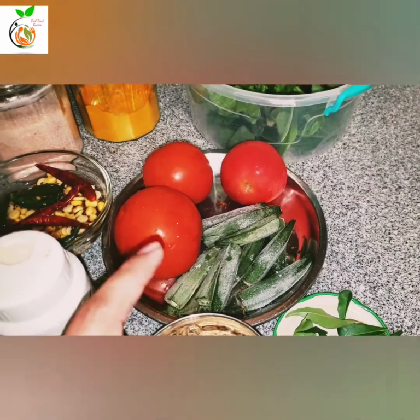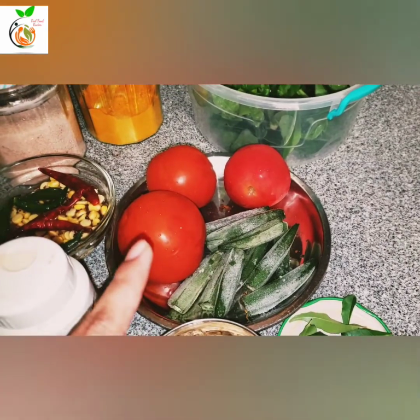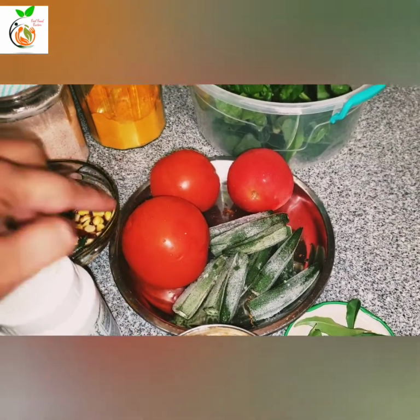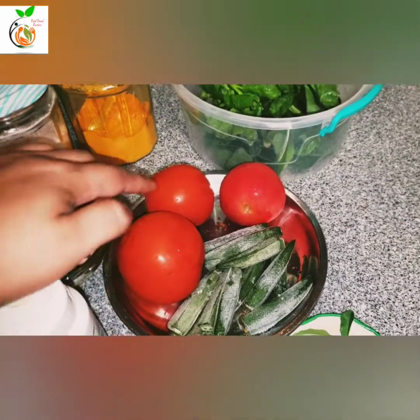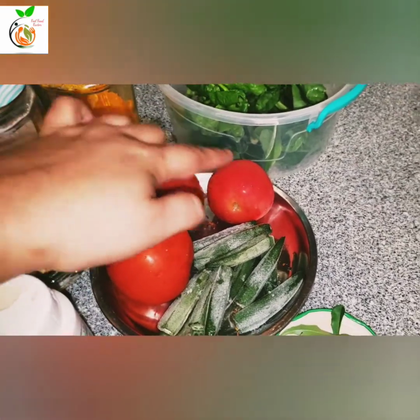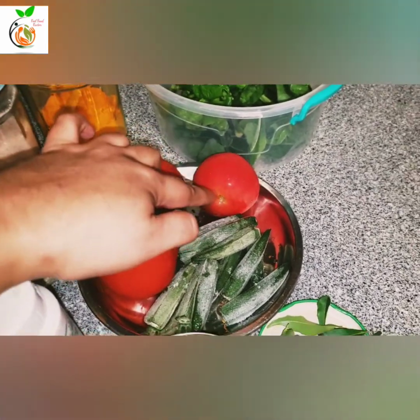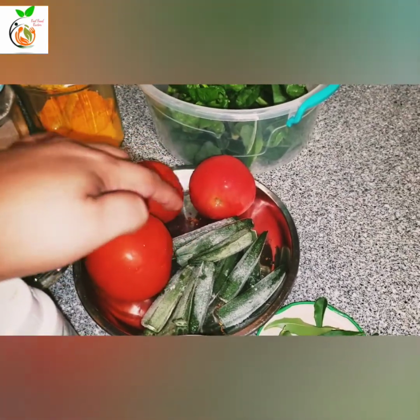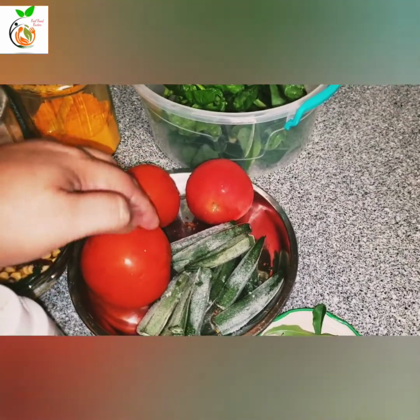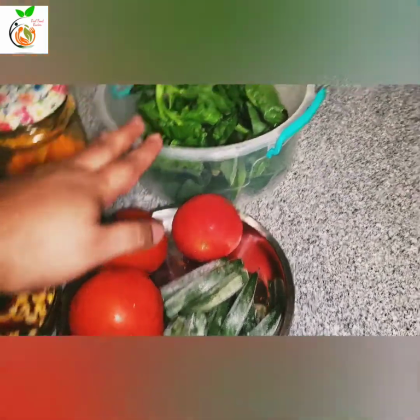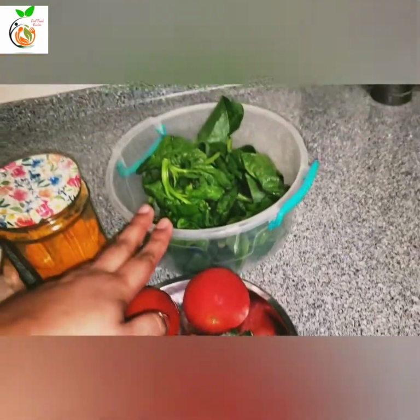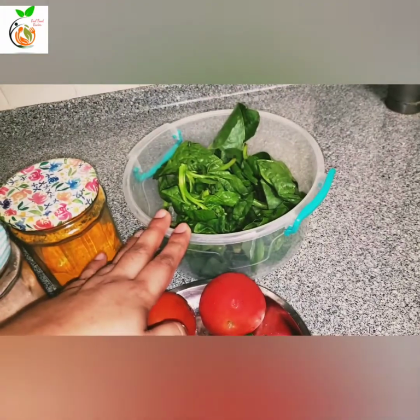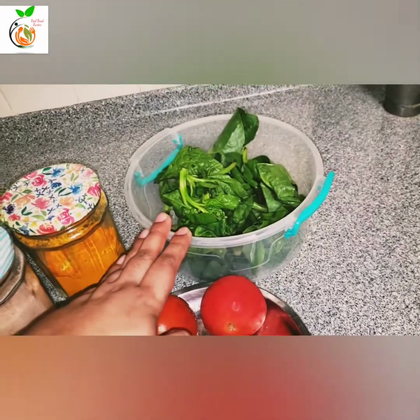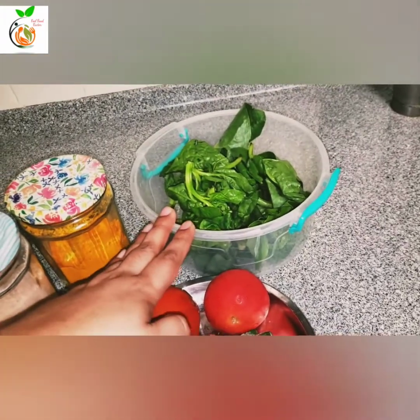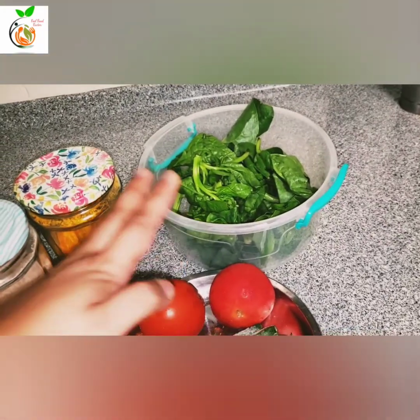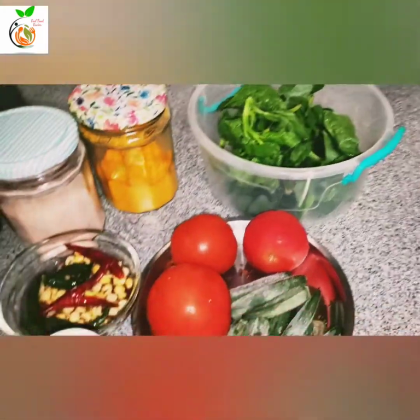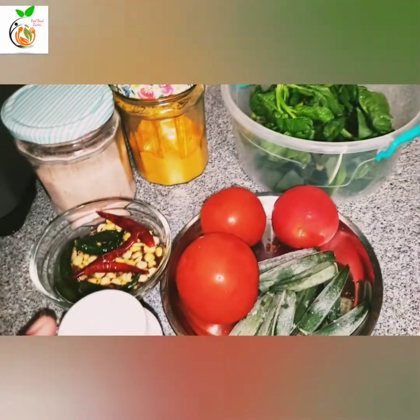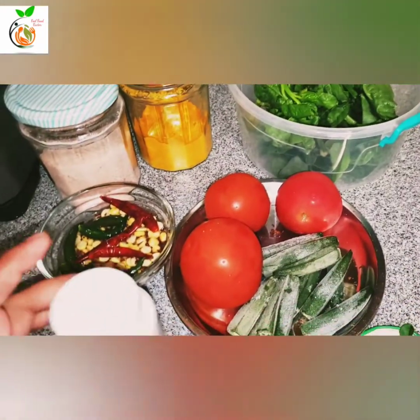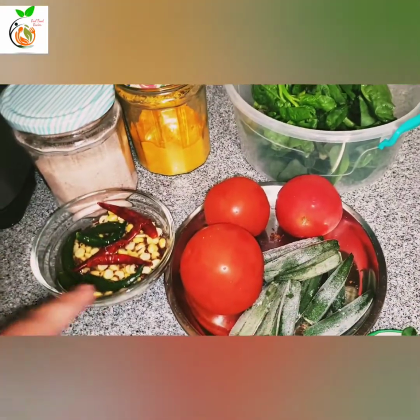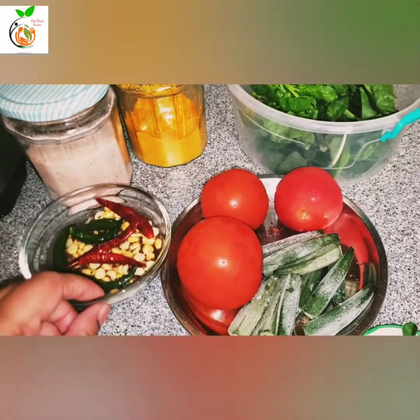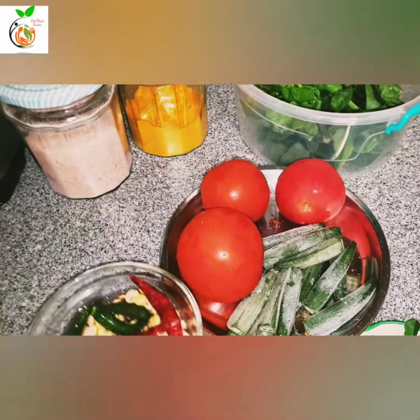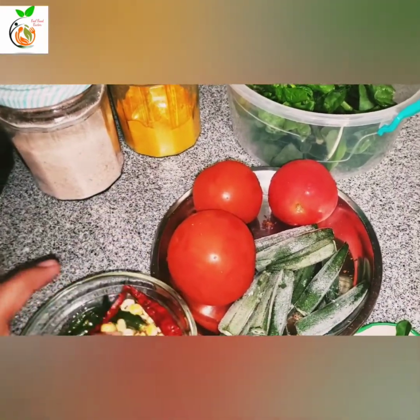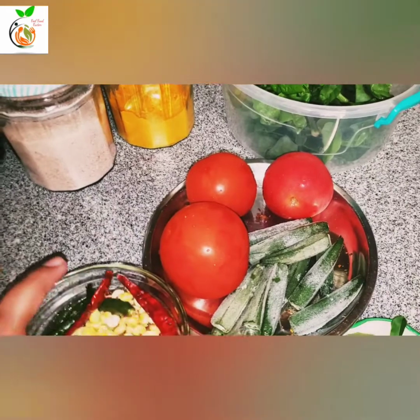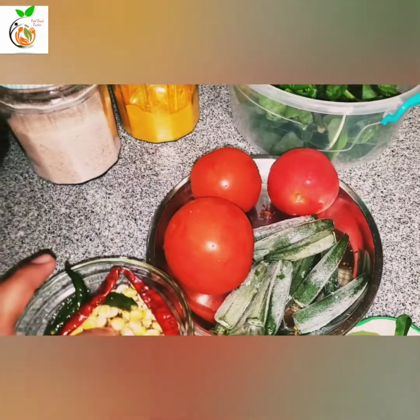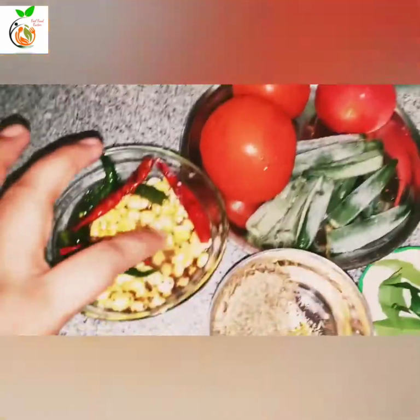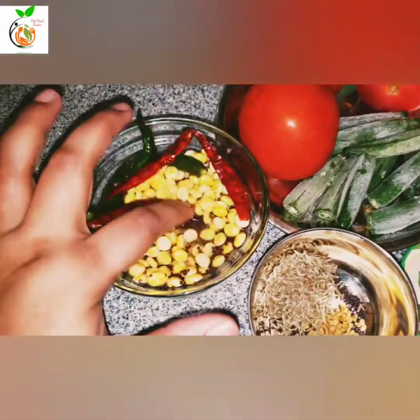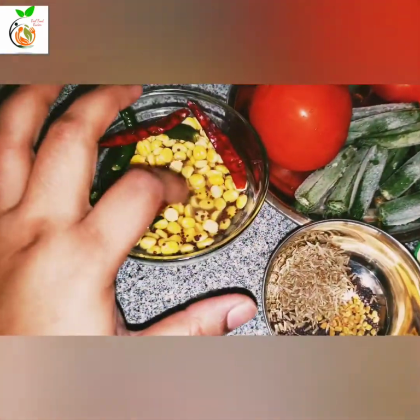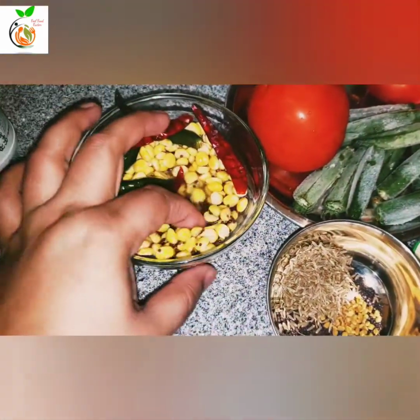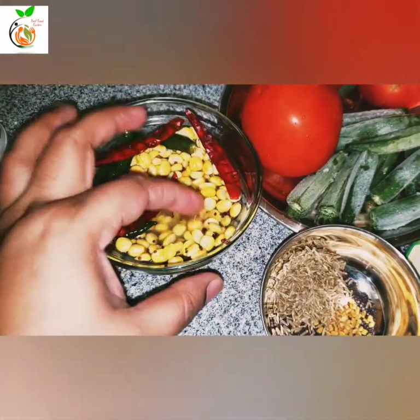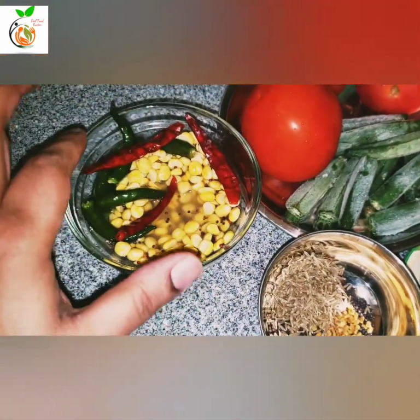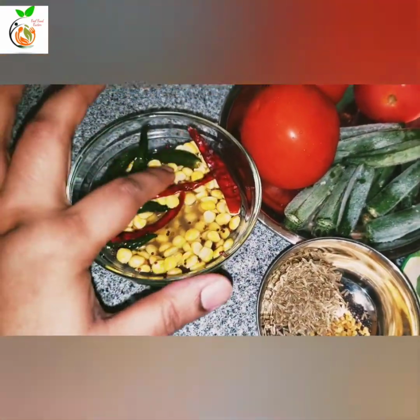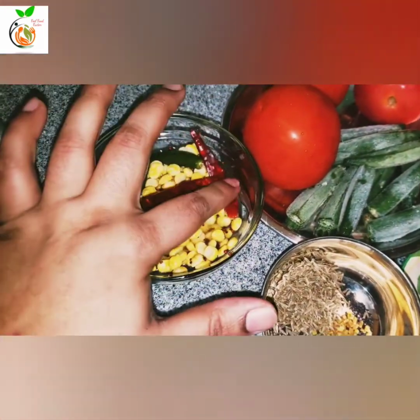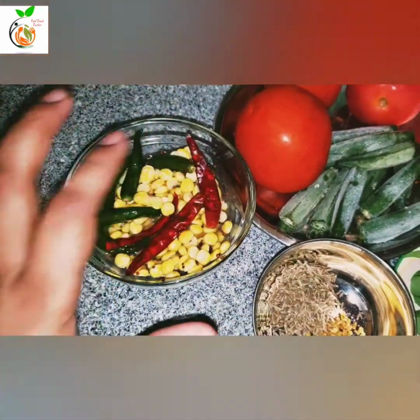3 tomatoes. These are medium-sized tomatoes. 1 tomato, 1 tomato, 1 tomato. 3 — add the story.